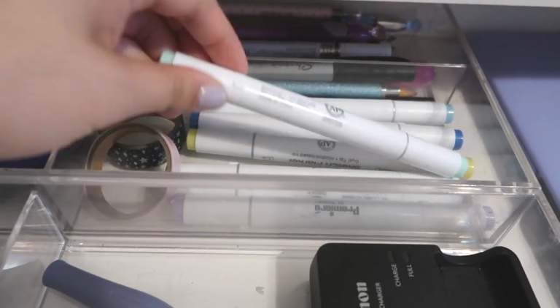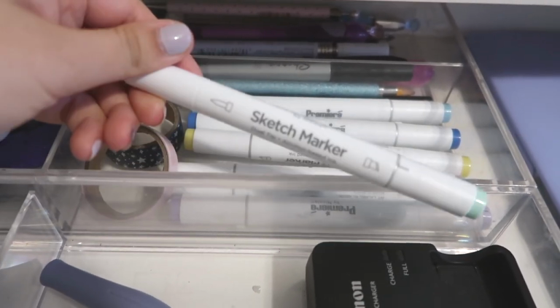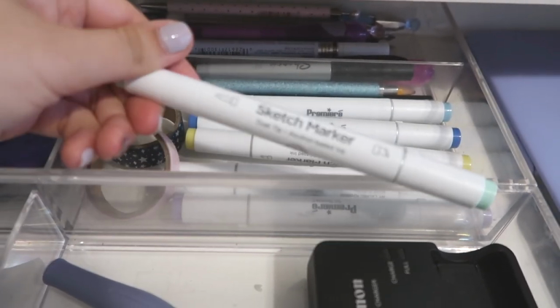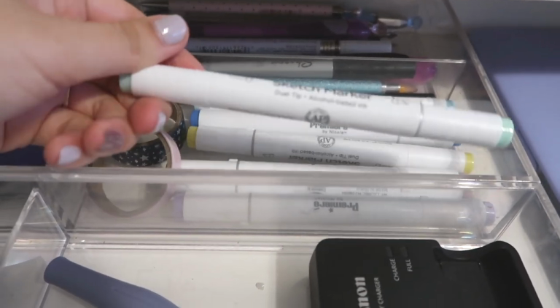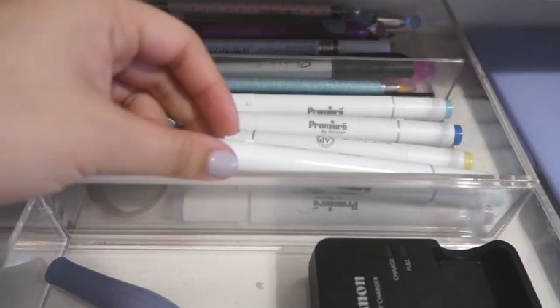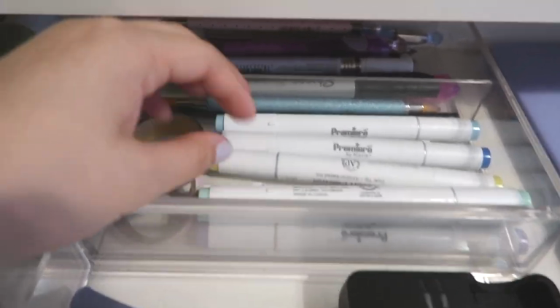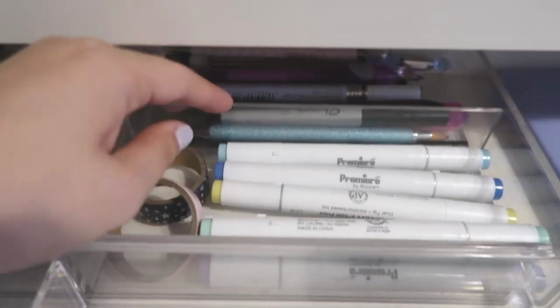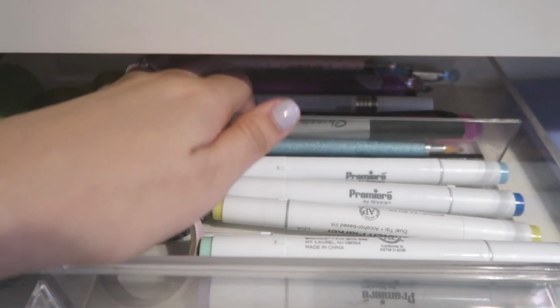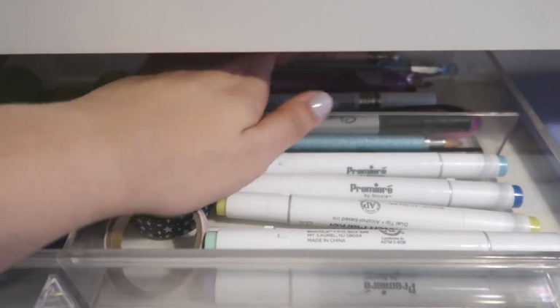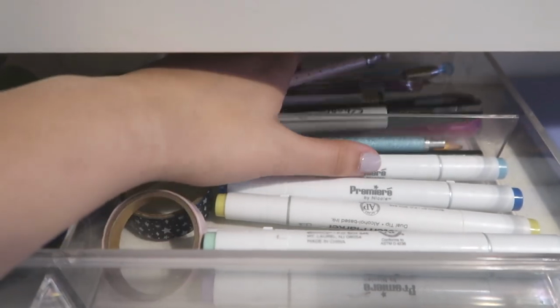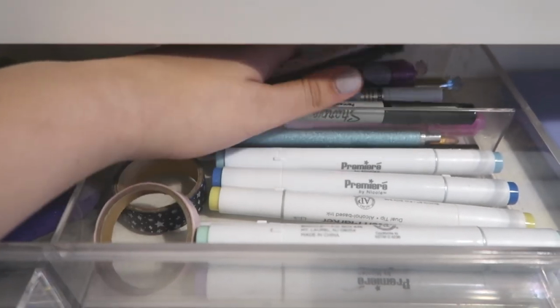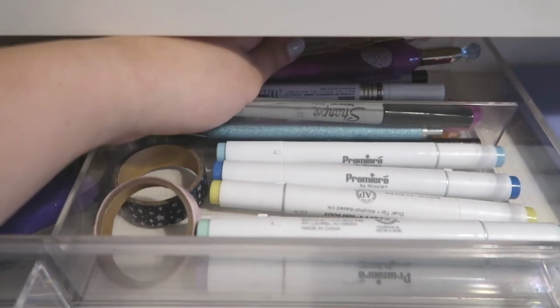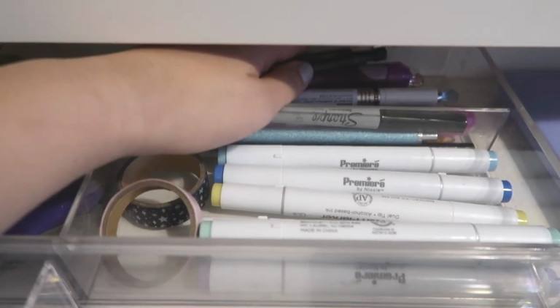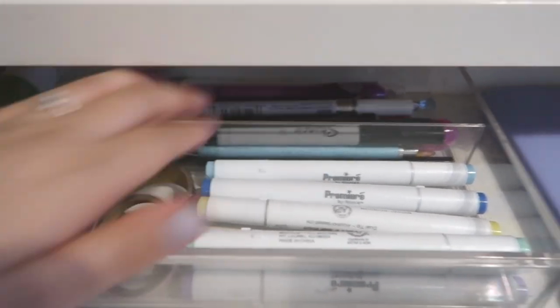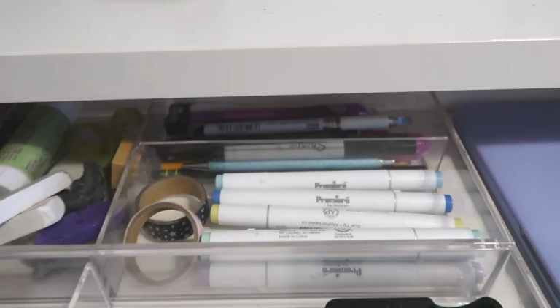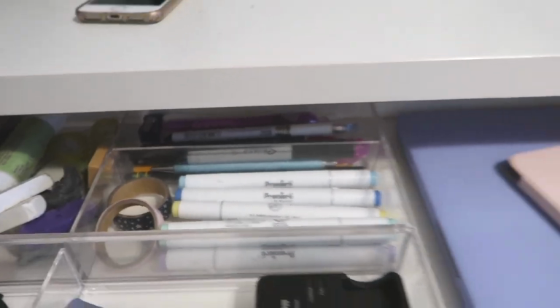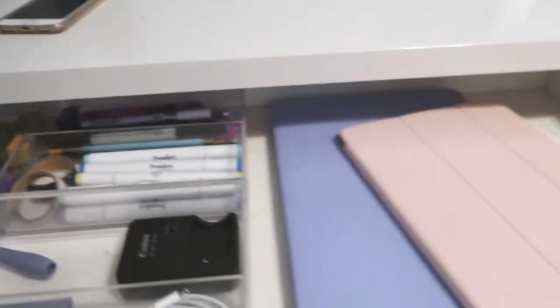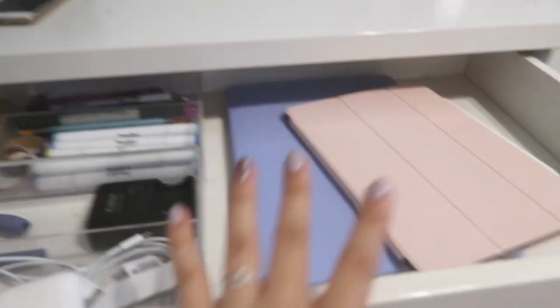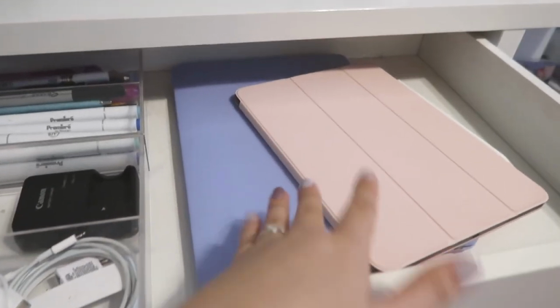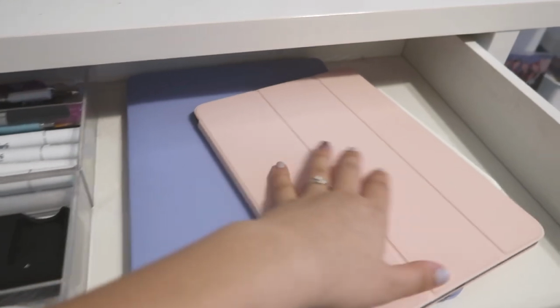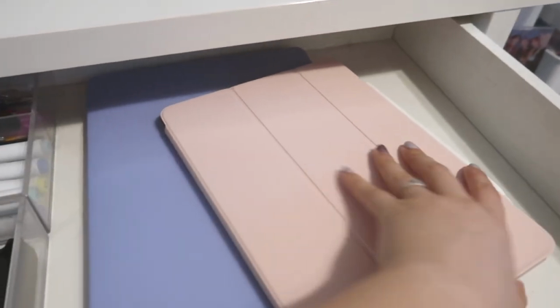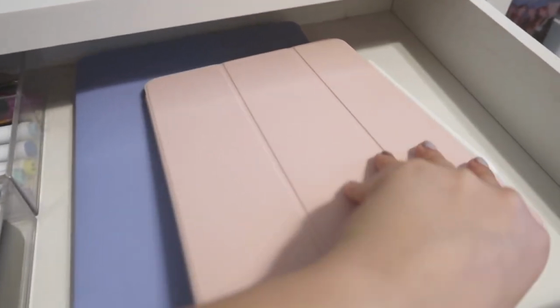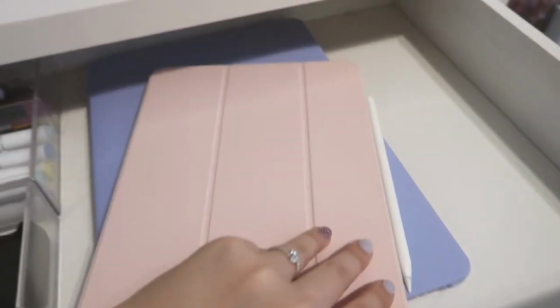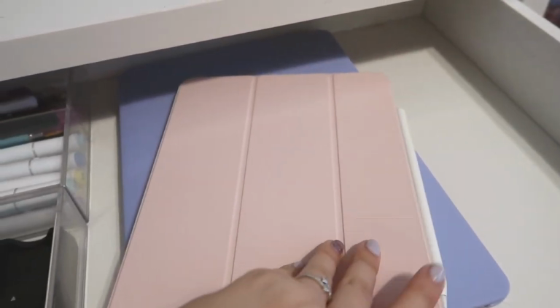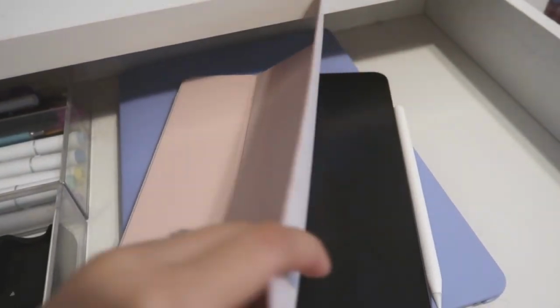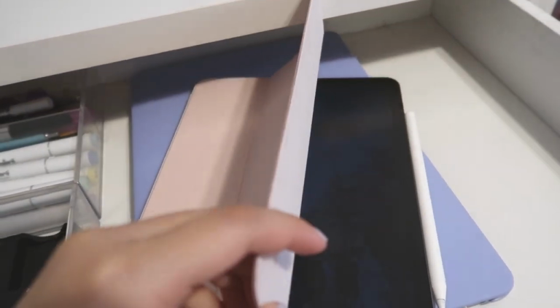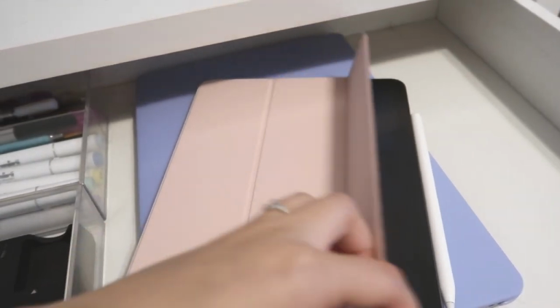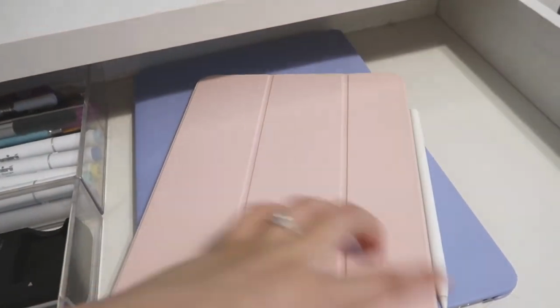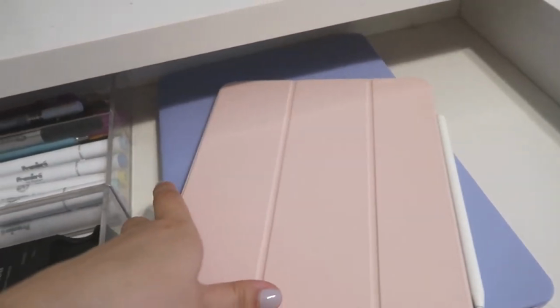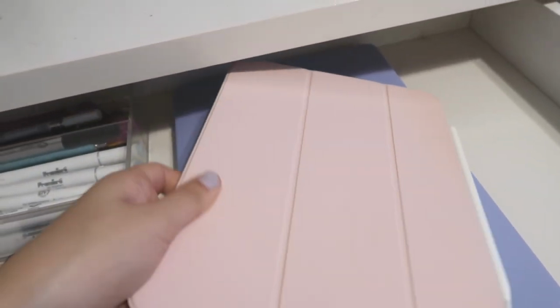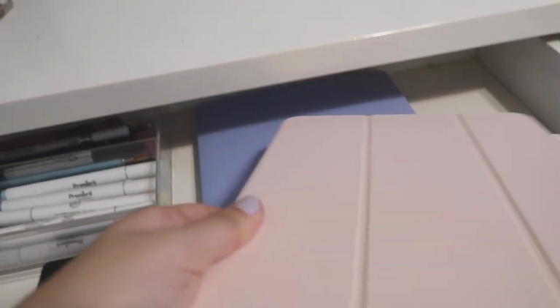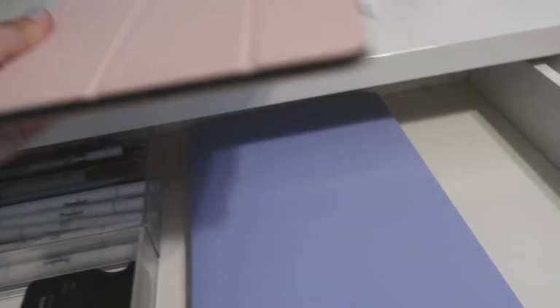Here we have some Apple Pencil grips when I use them, extra washi tape, and these are a set of pastel markers that I like to draw with. In the back we just have some pens, pencils, markers that I don't use often. In the empty space on the side I like to keep my iPad Pro, and underneath is my laptop.